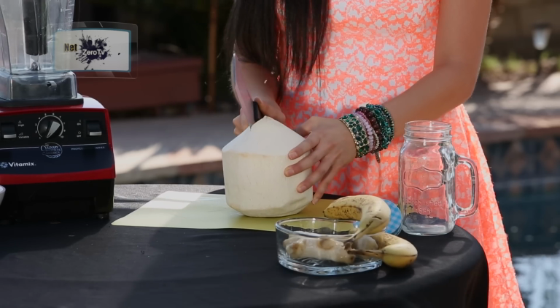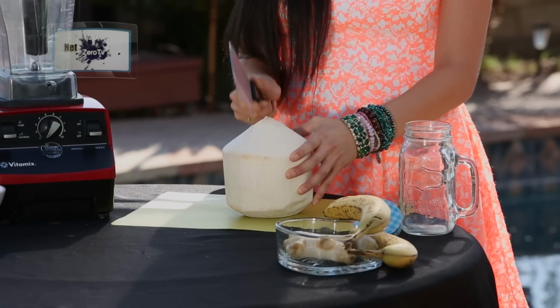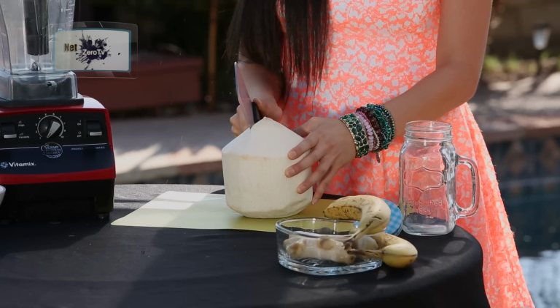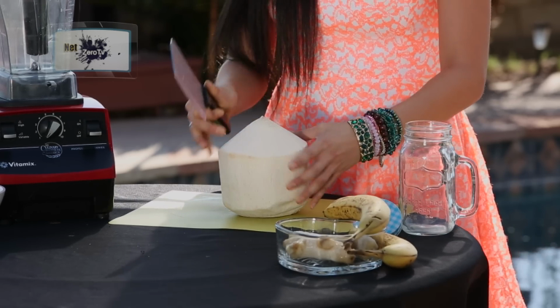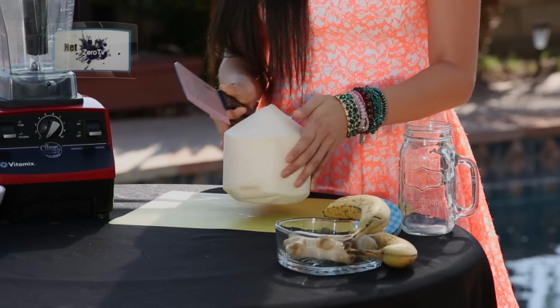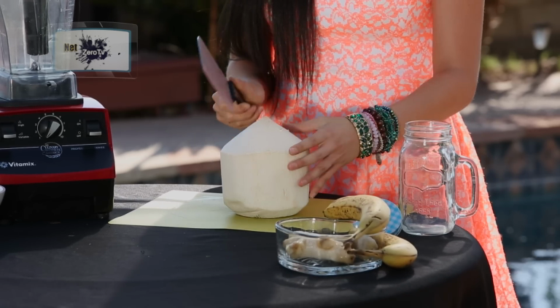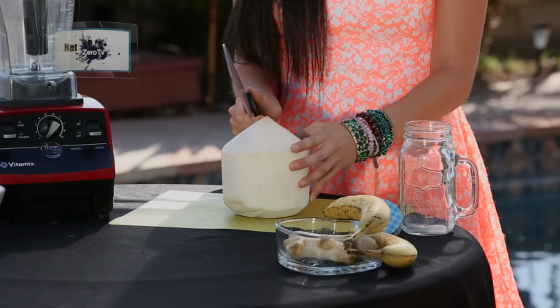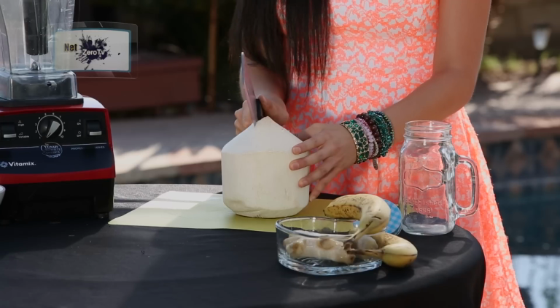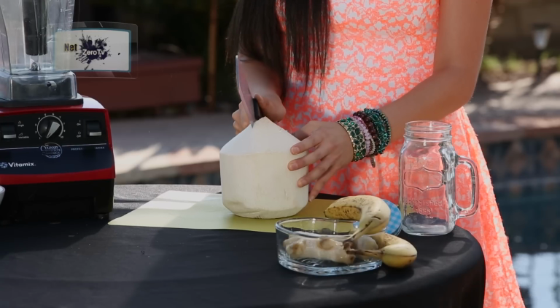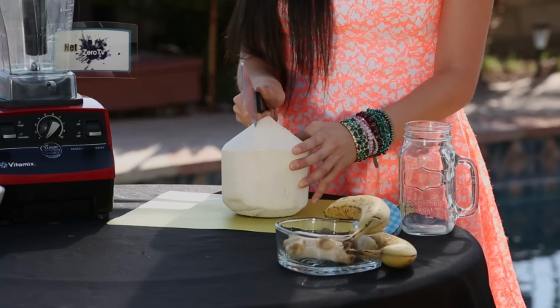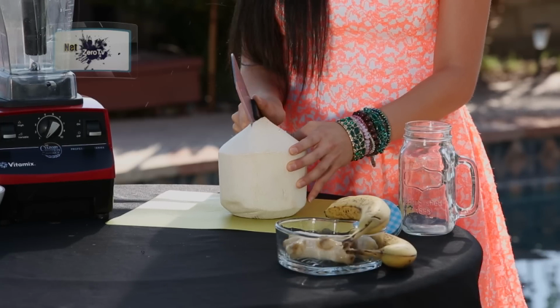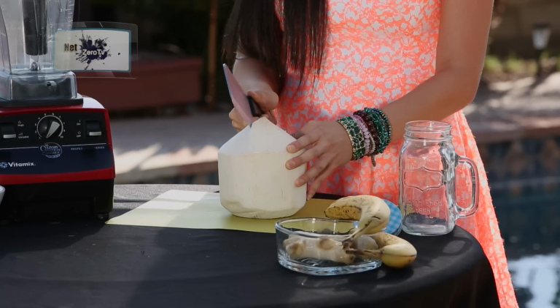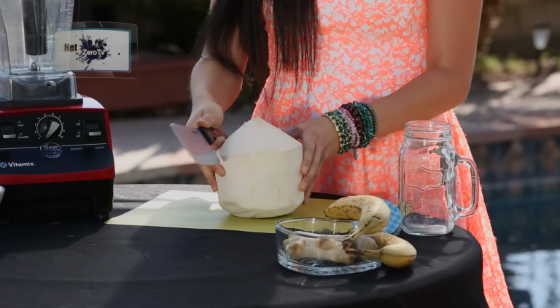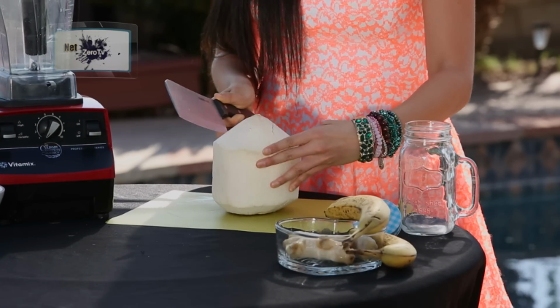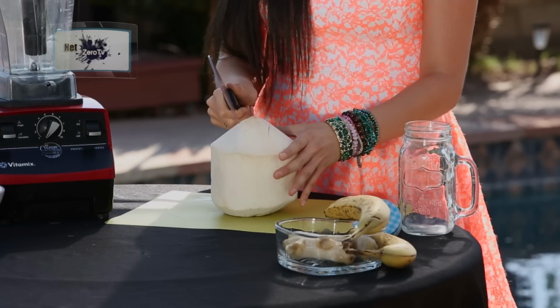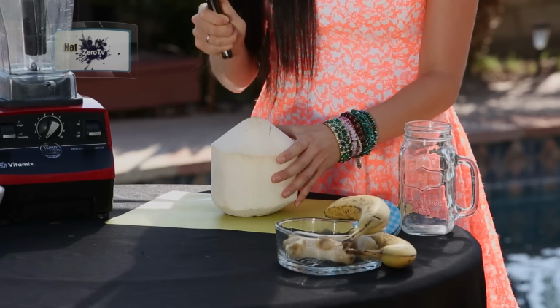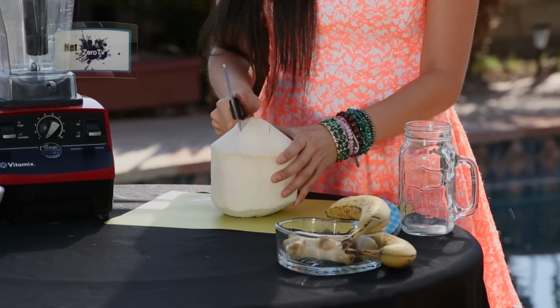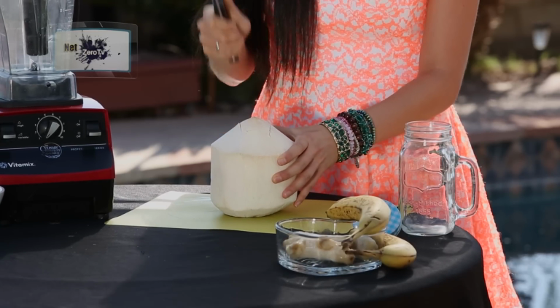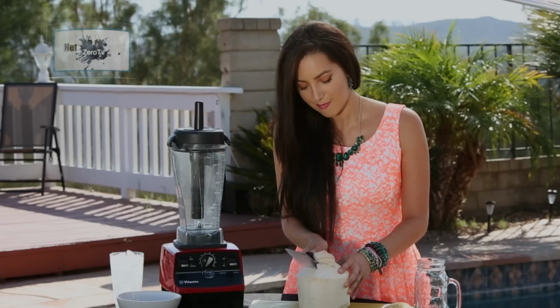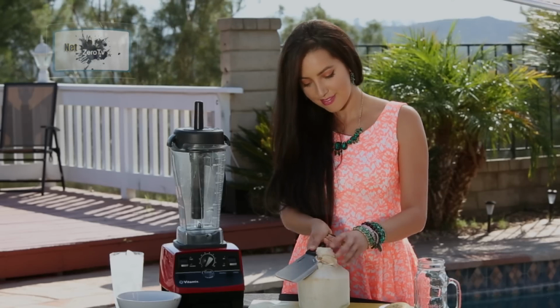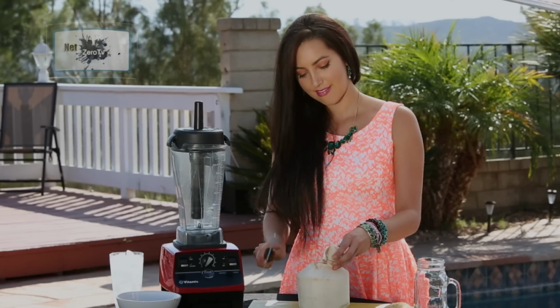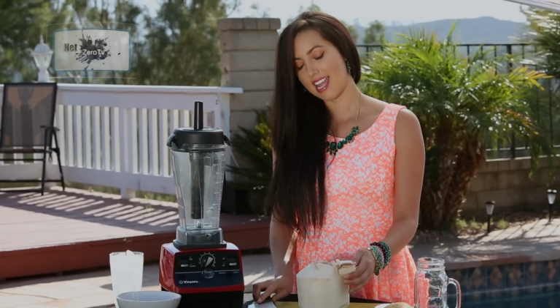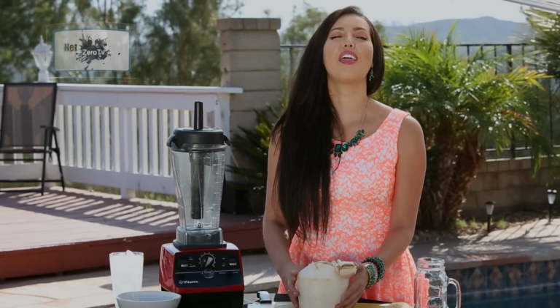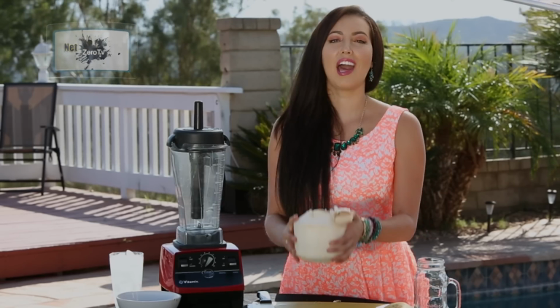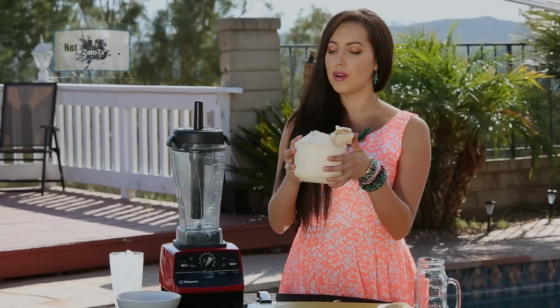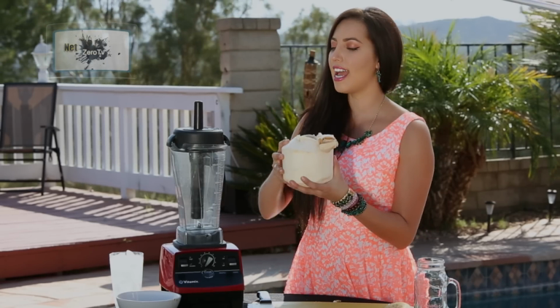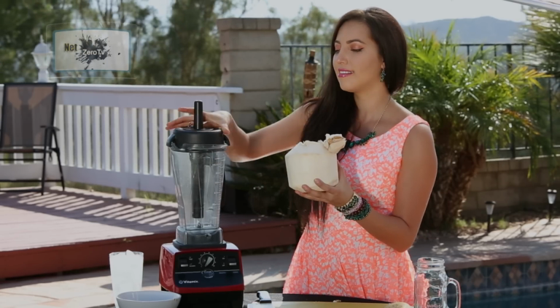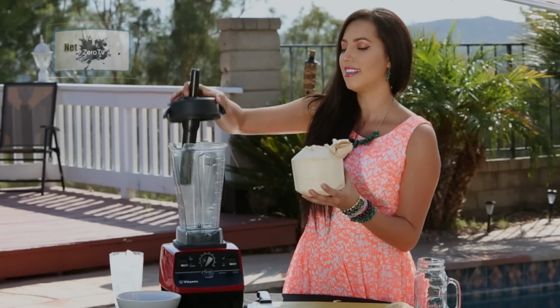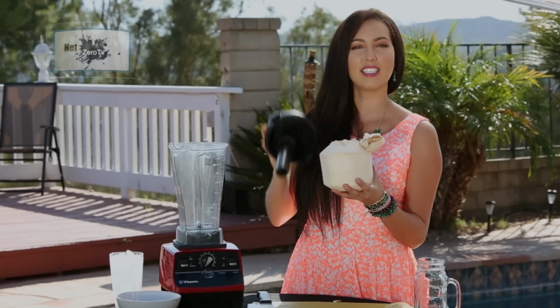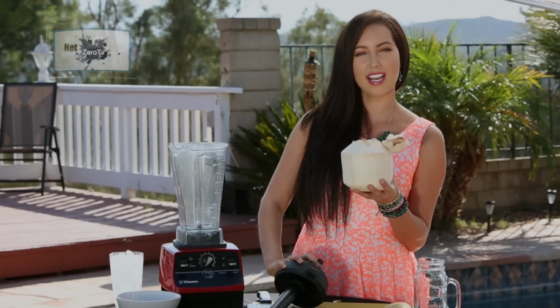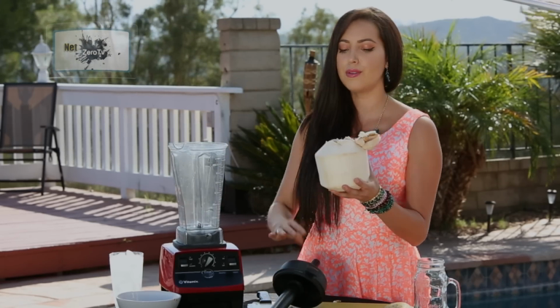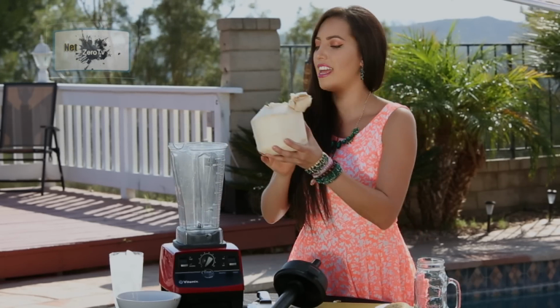We're trying to create a cube. Now that we've cut into our coconut, let's put it into our blender.